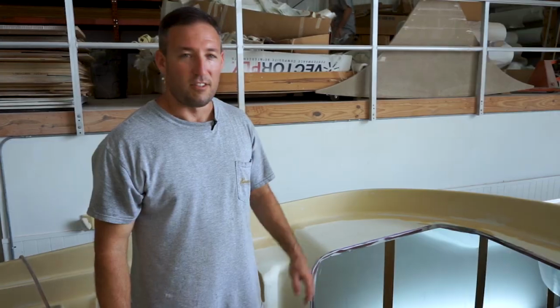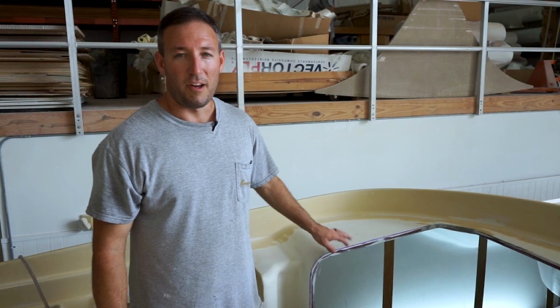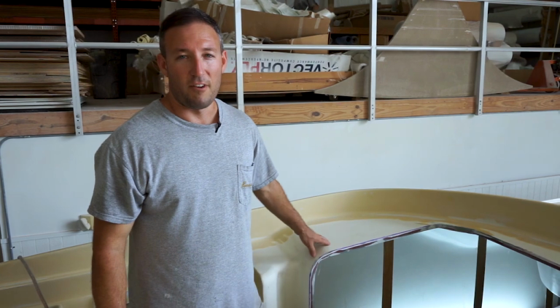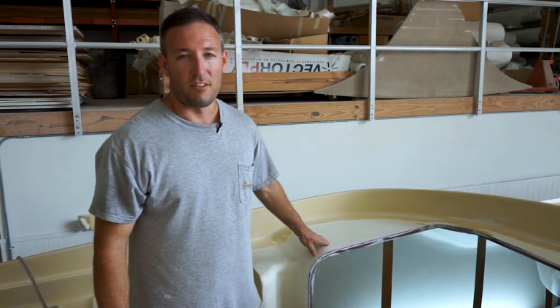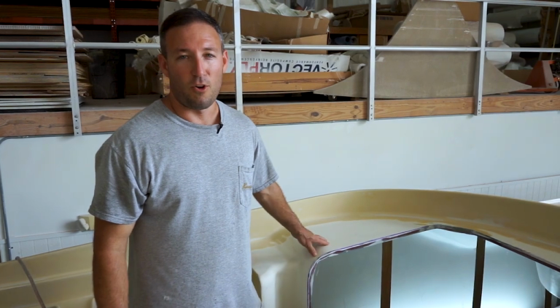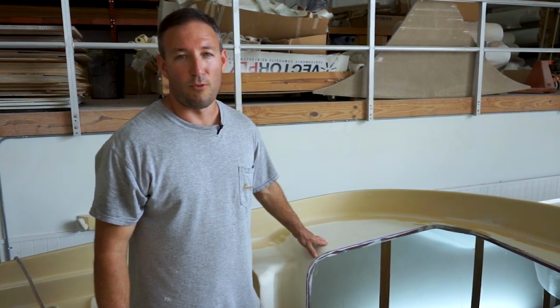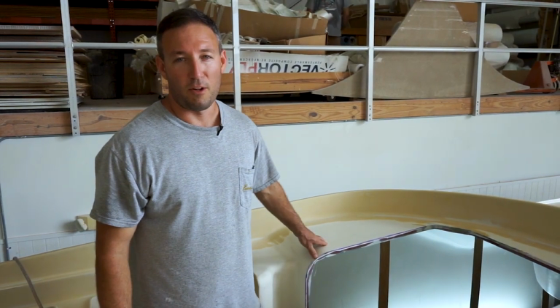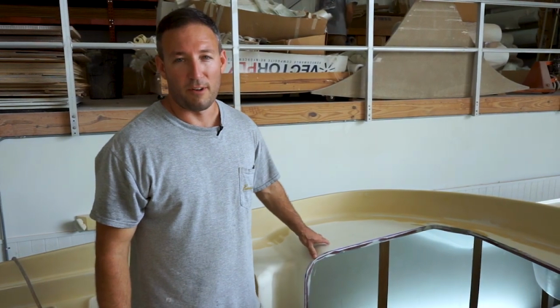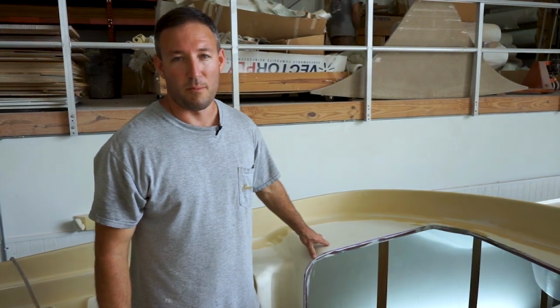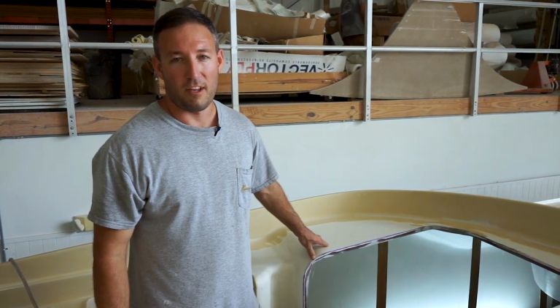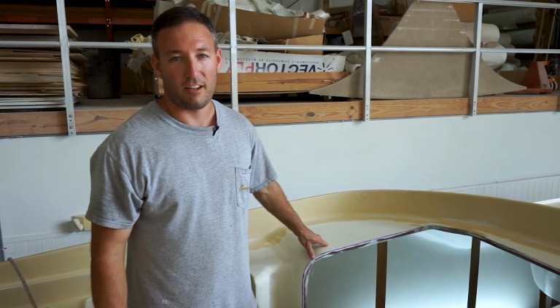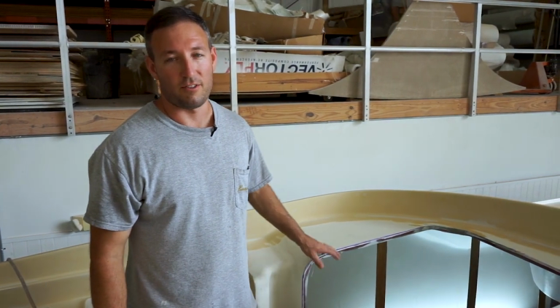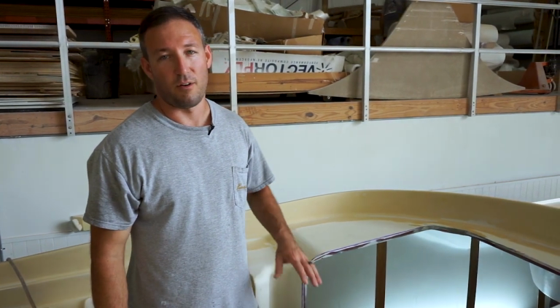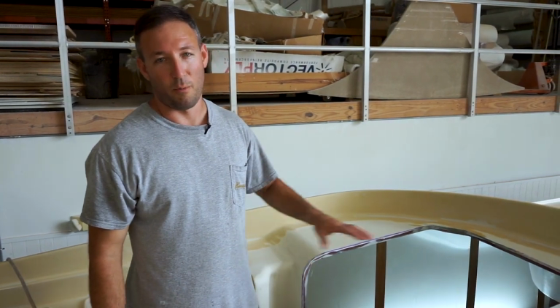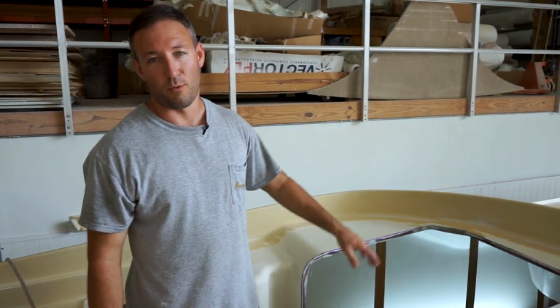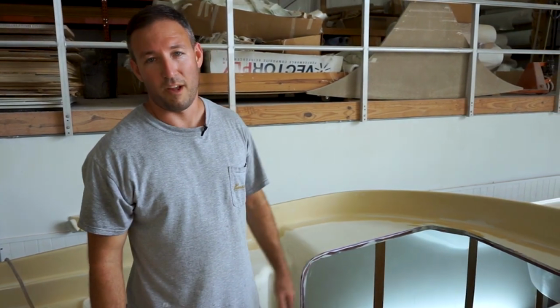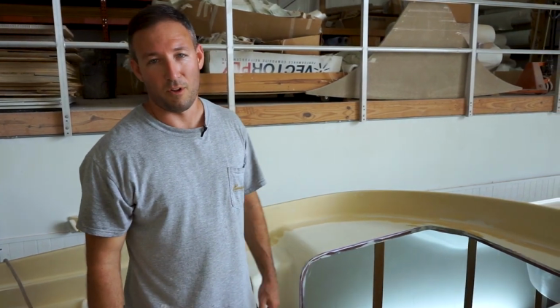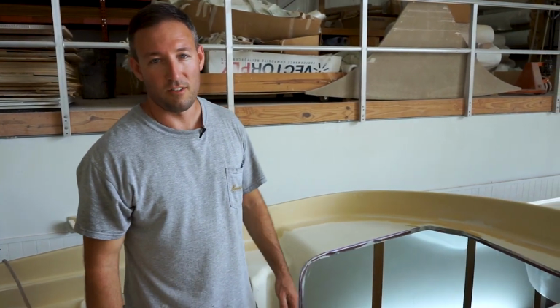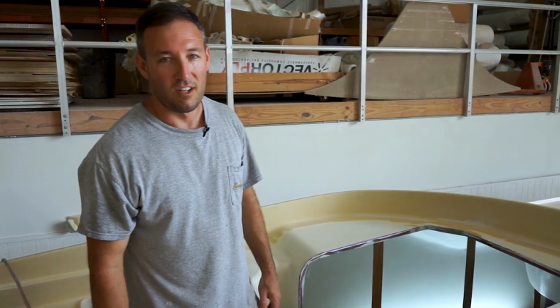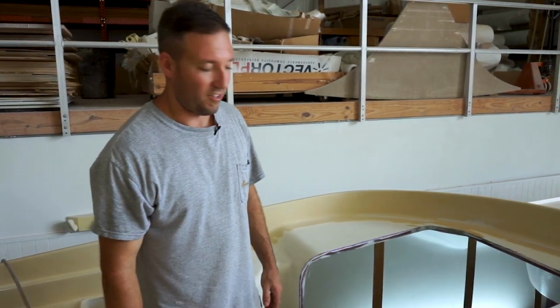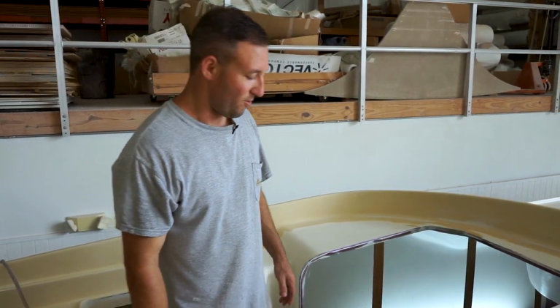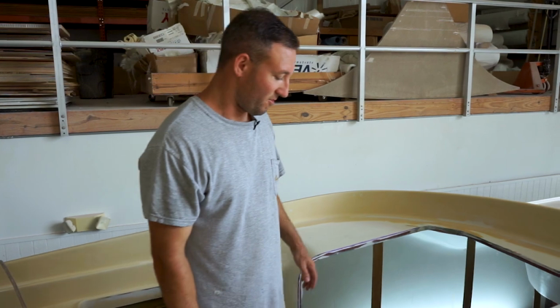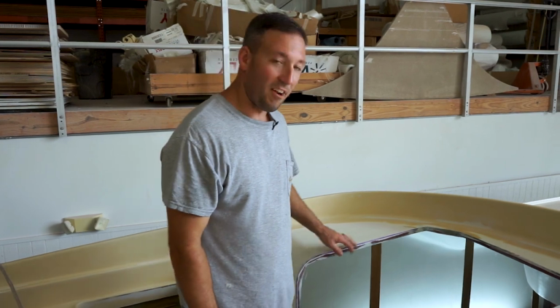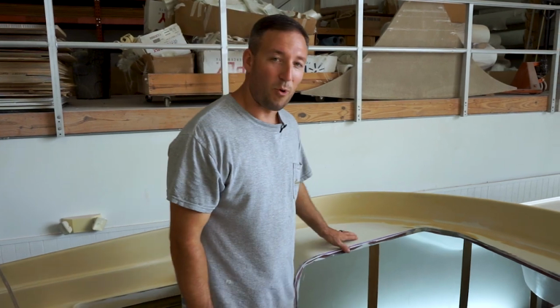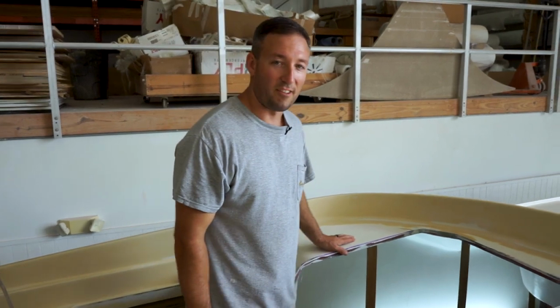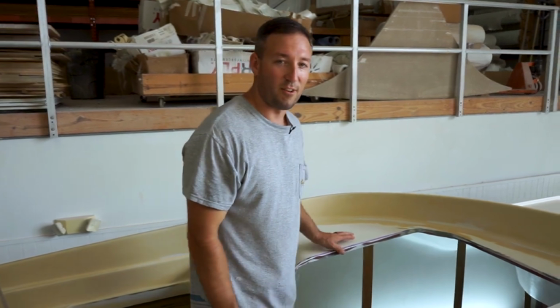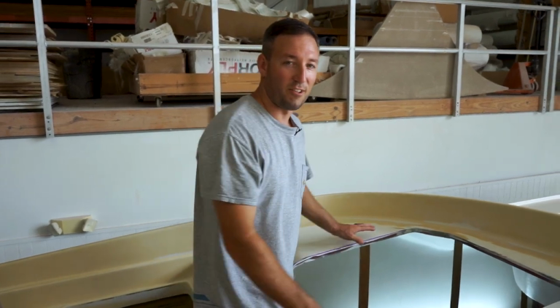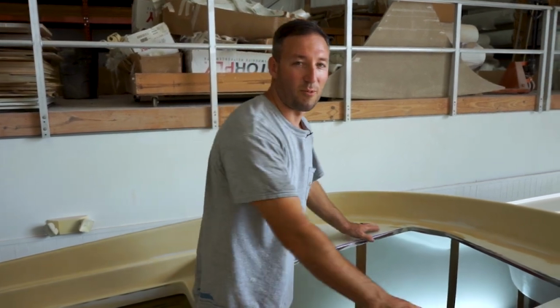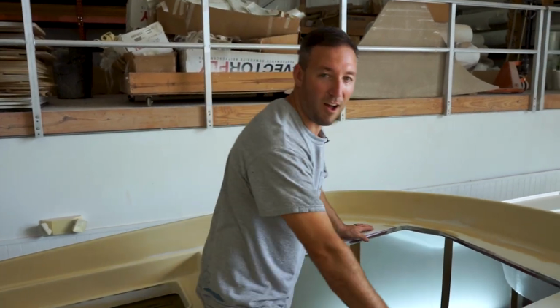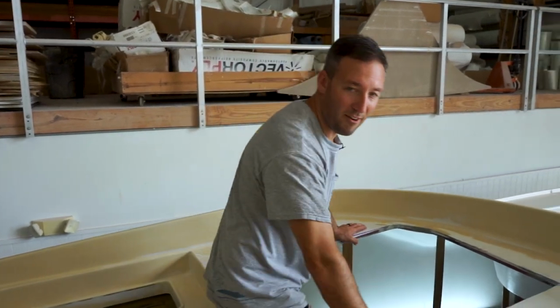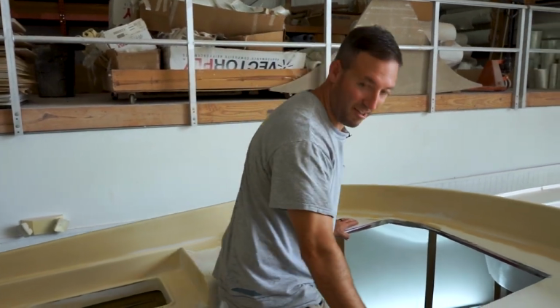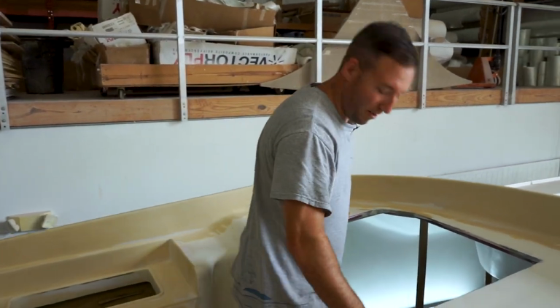Despite having a nice low profile appearance above deck, there's an enormity of room down below. This owner is setting up quite the interior for this one. We'll hop down in and take a look.